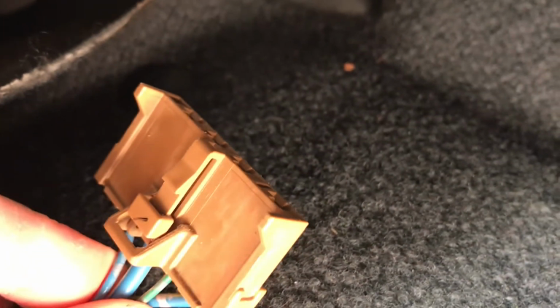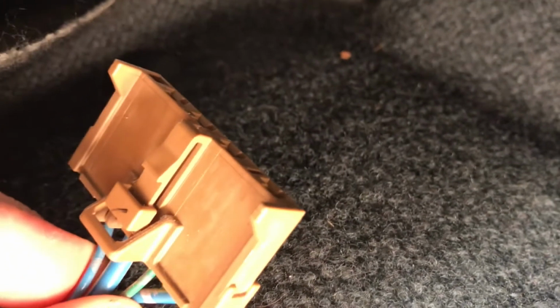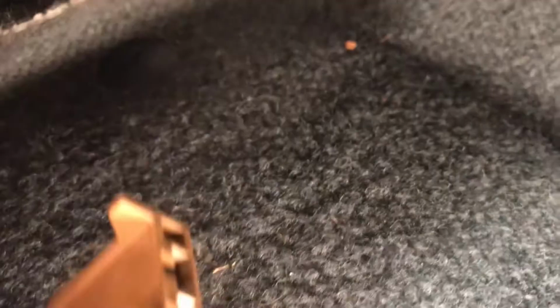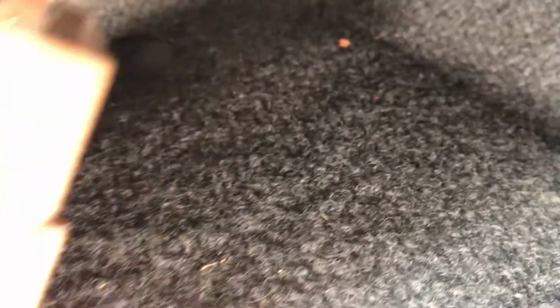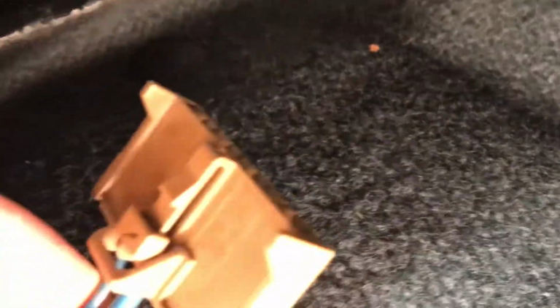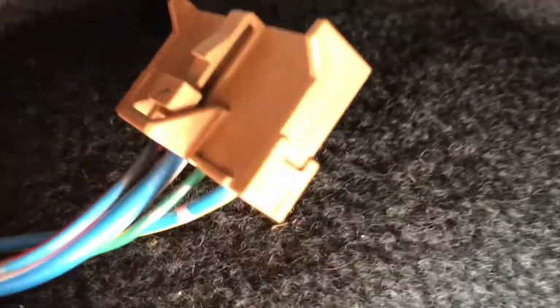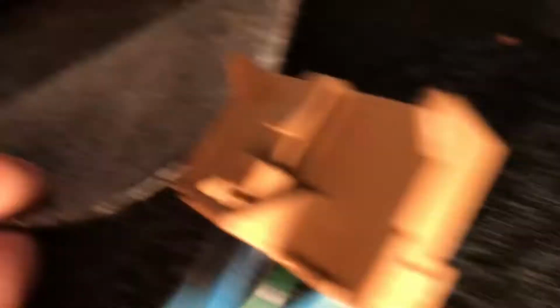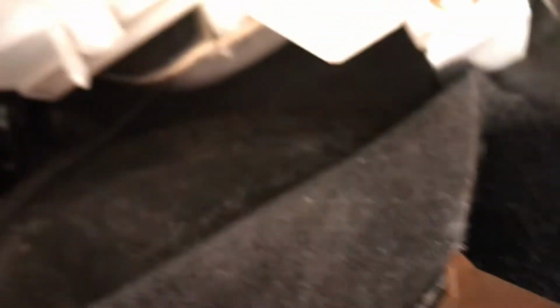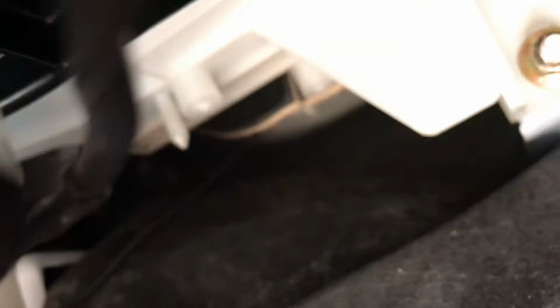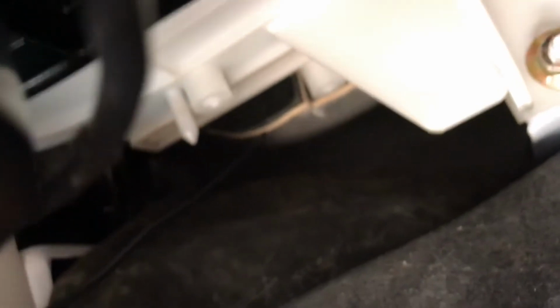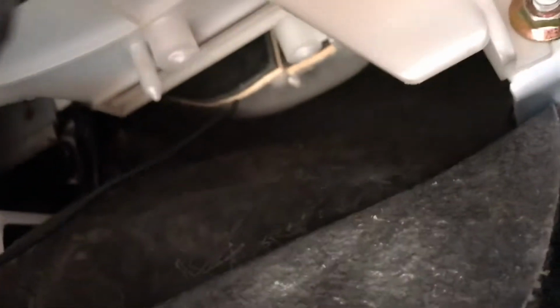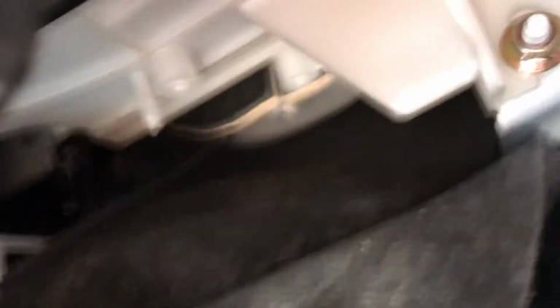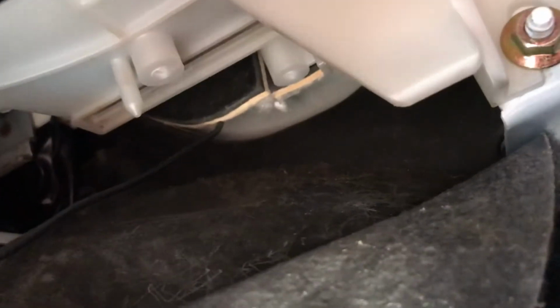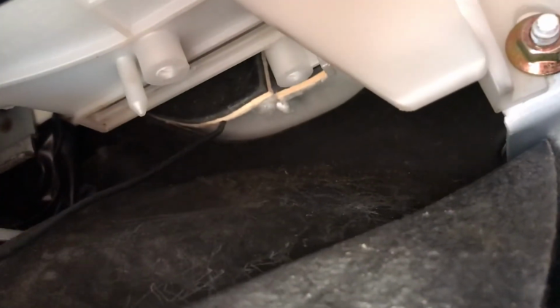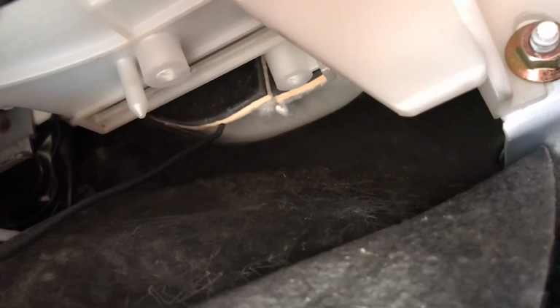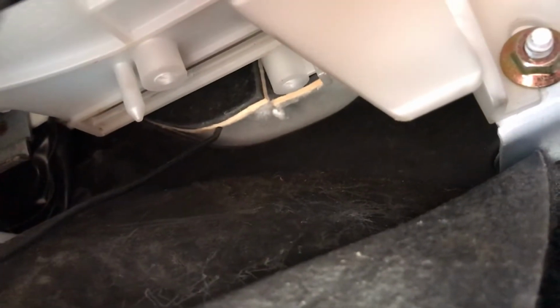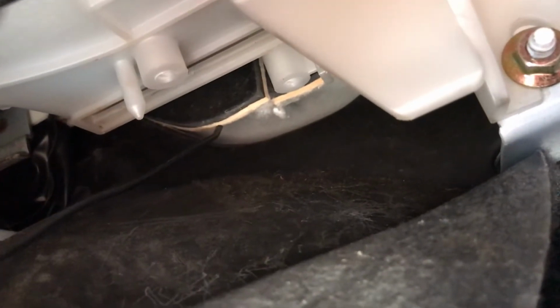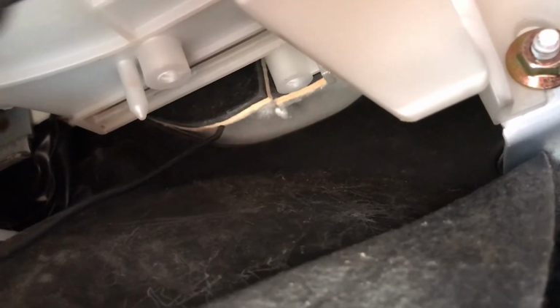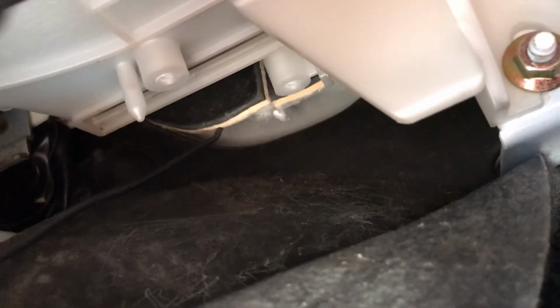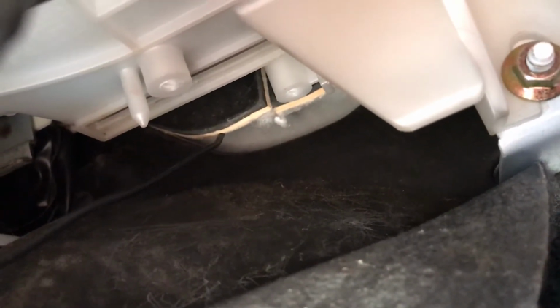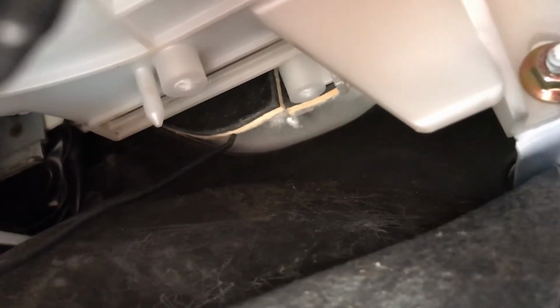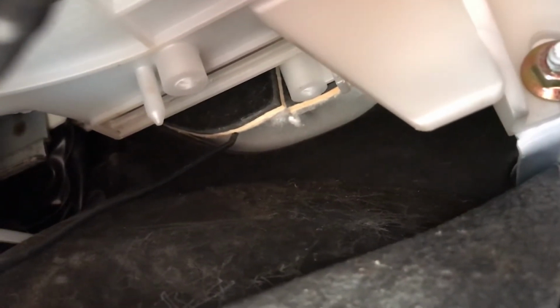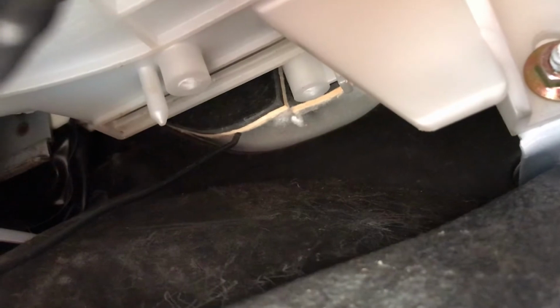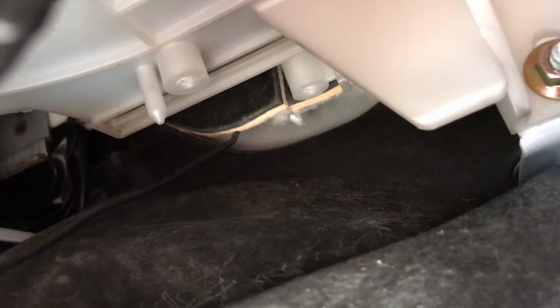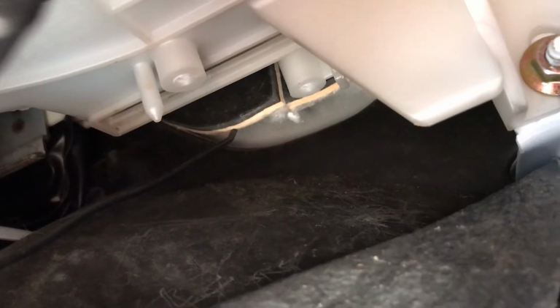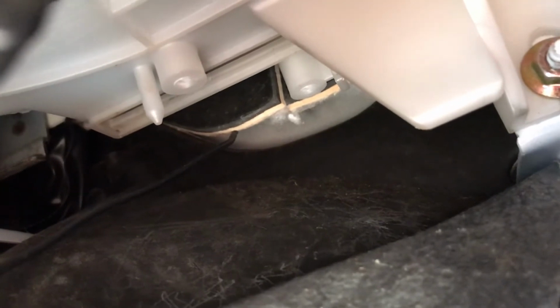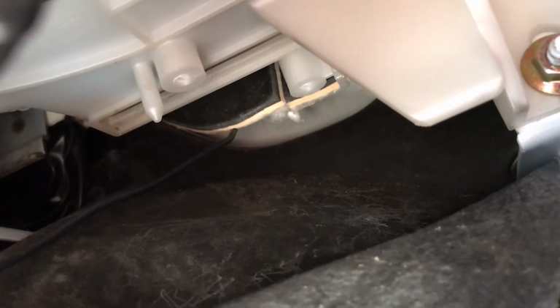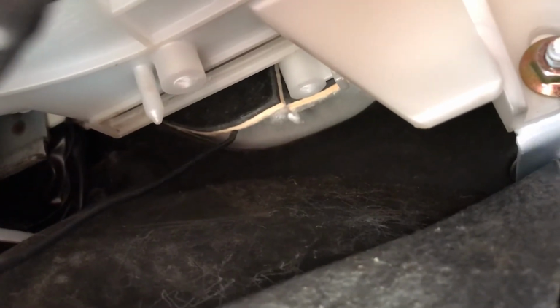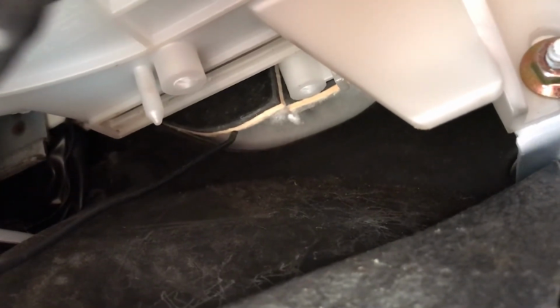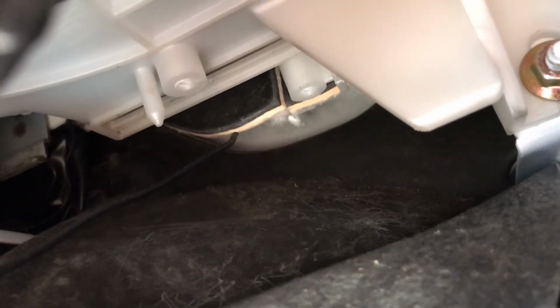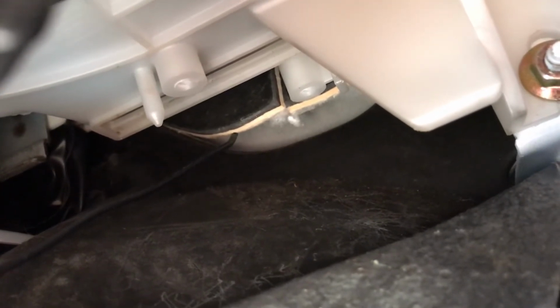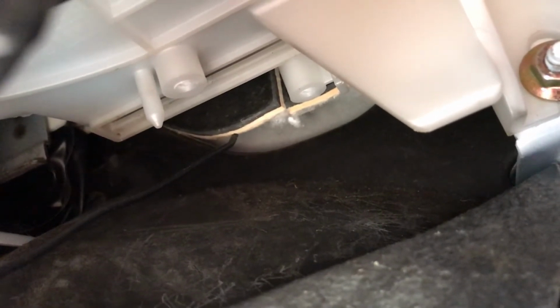It's right back there — you can see the two empty screw ports and this is the connector that was plugged into it. So now I'm going to attempt to film this, put the new one in, and then it should be good to go.